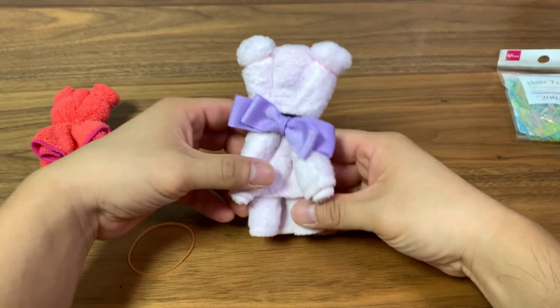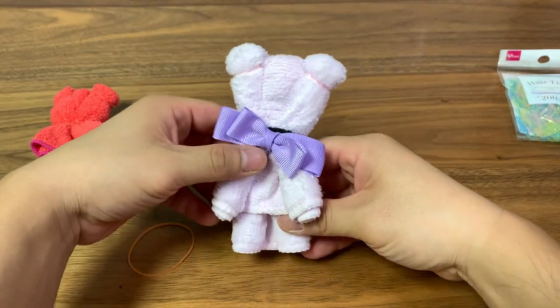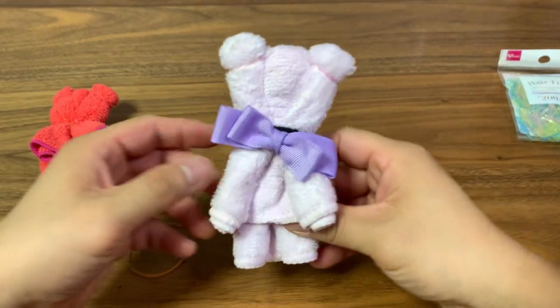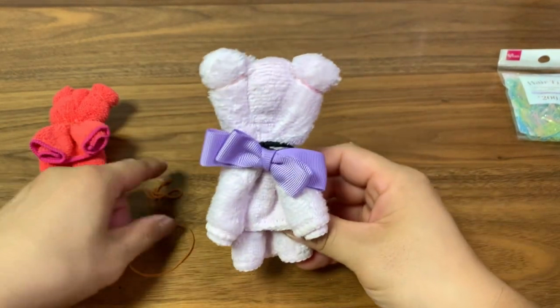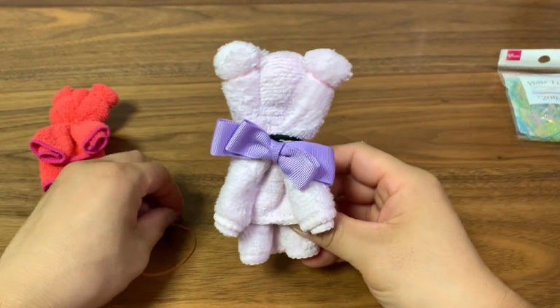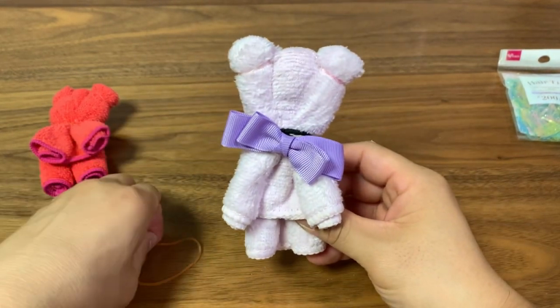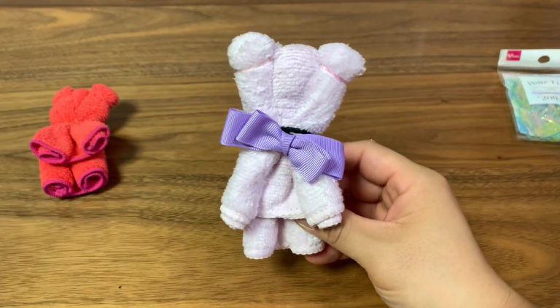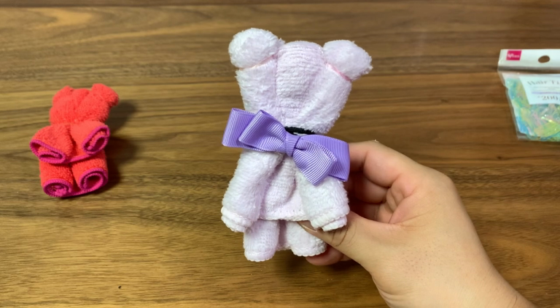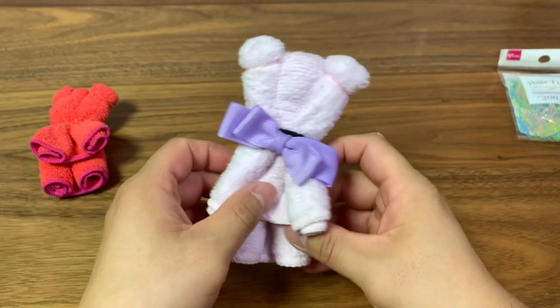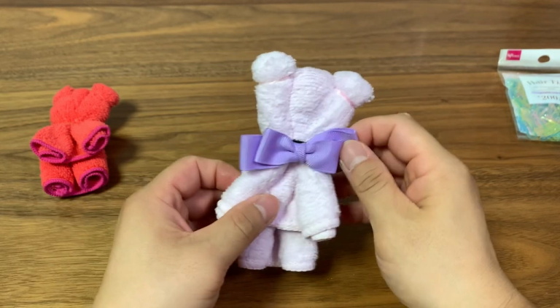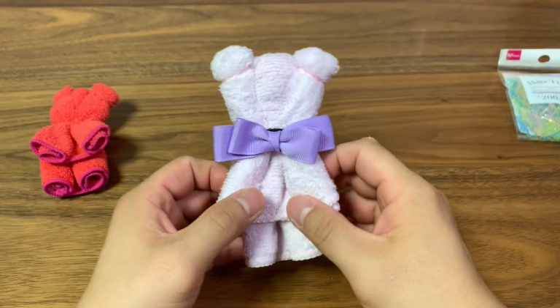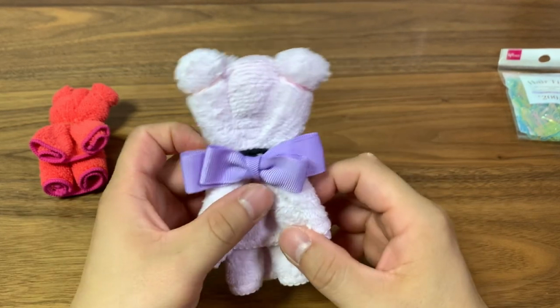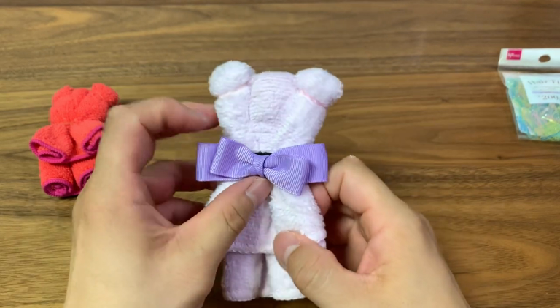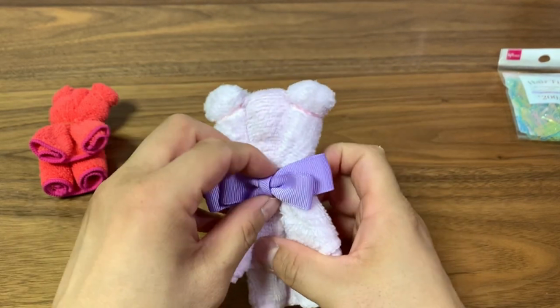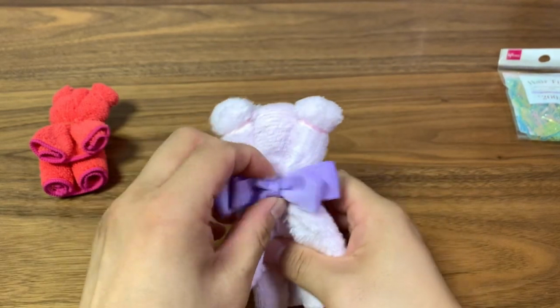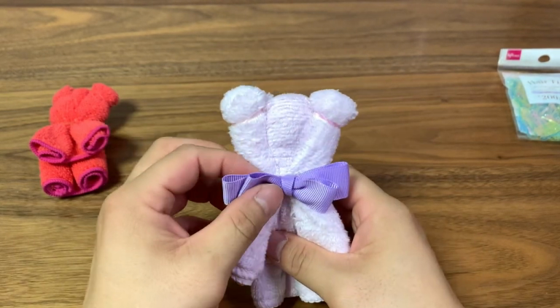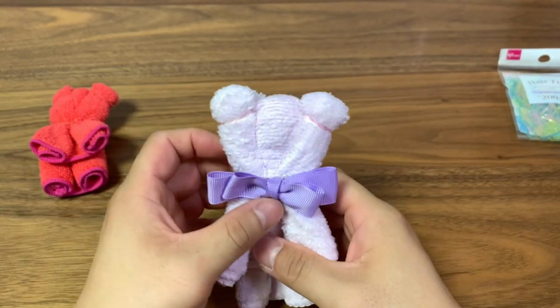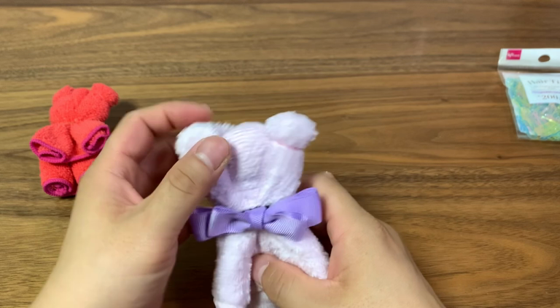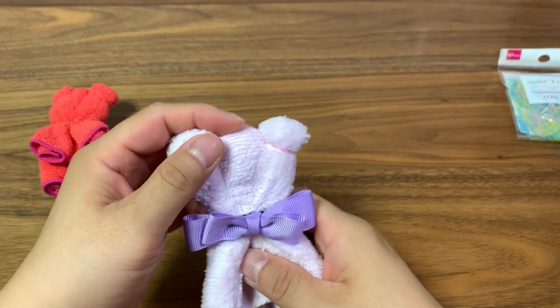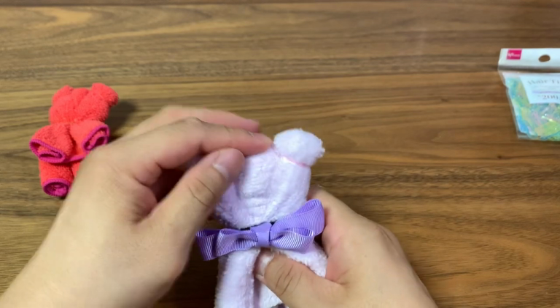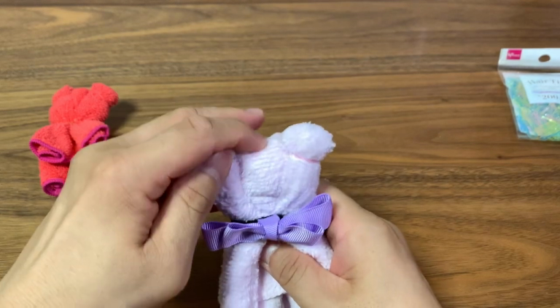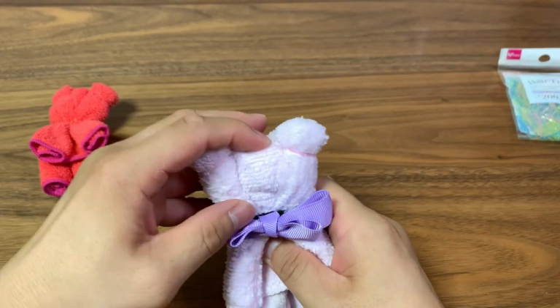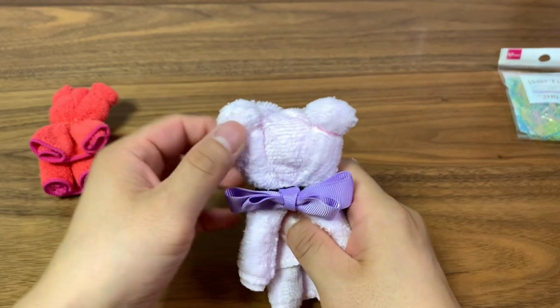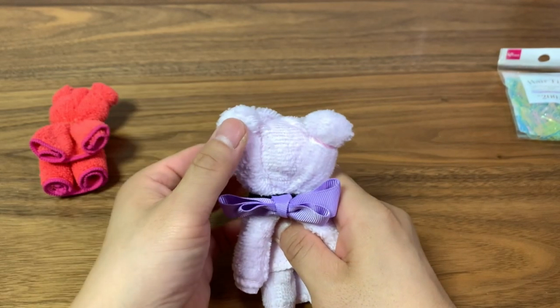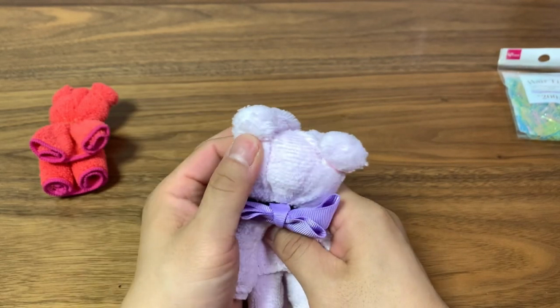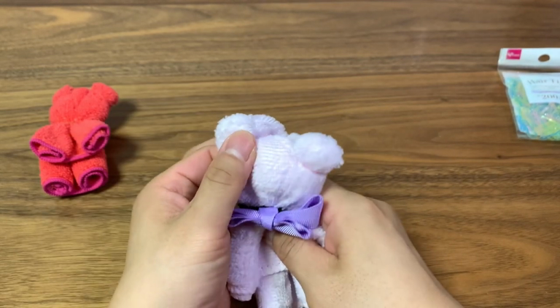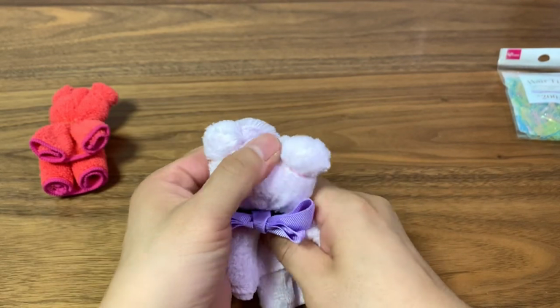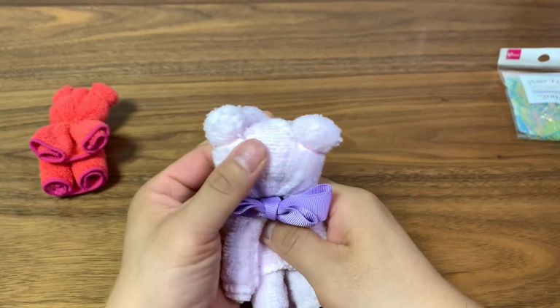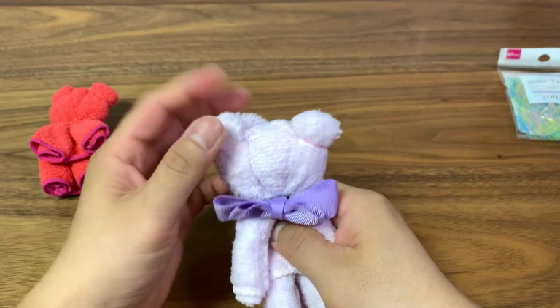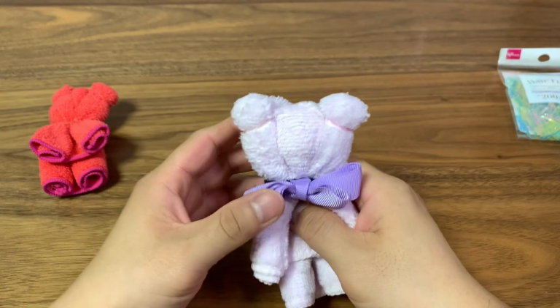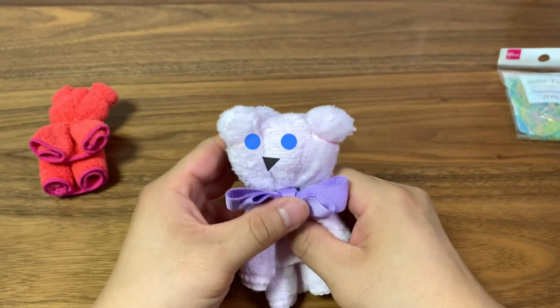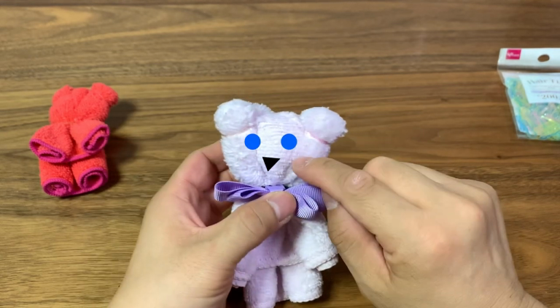Just adjust stuff and make sure you're happy with the result. This is the most simple version — you can add more stuff if you want, if you have time. You can add some eyes.